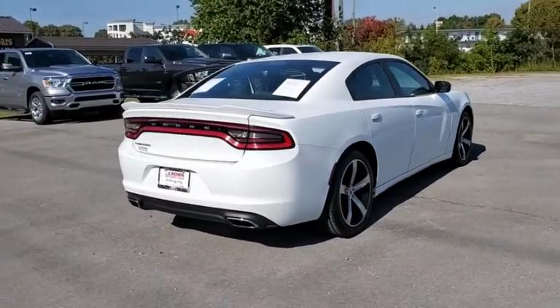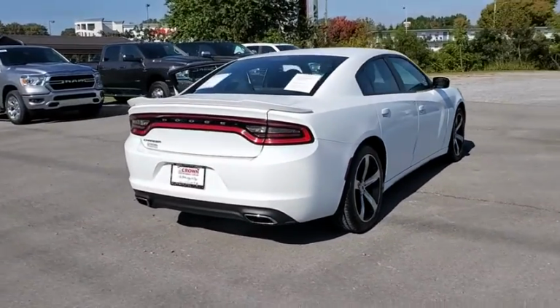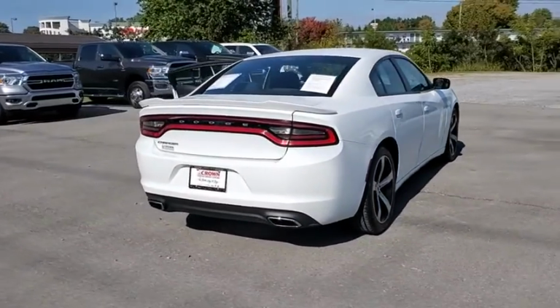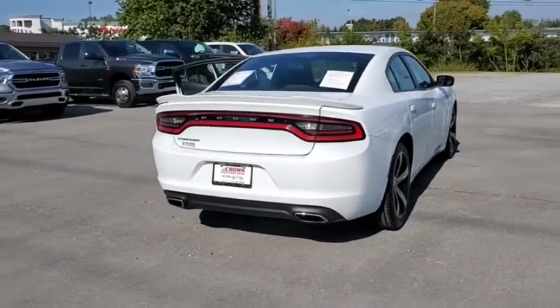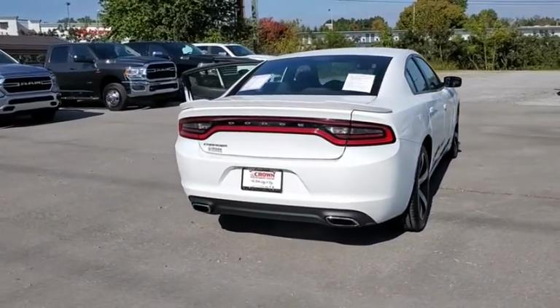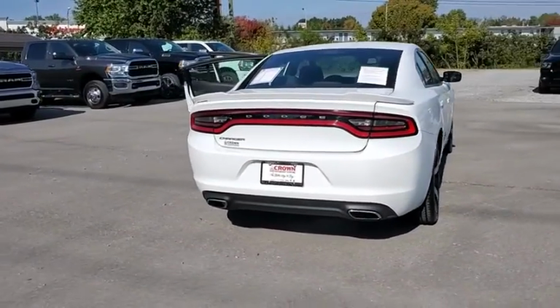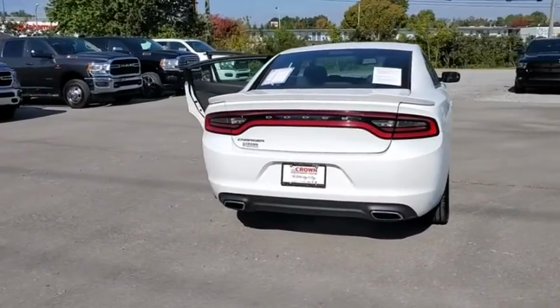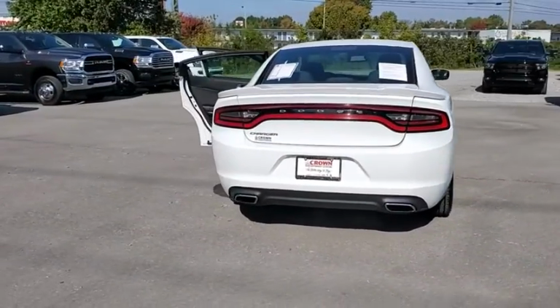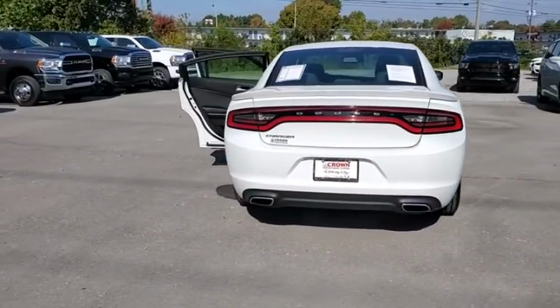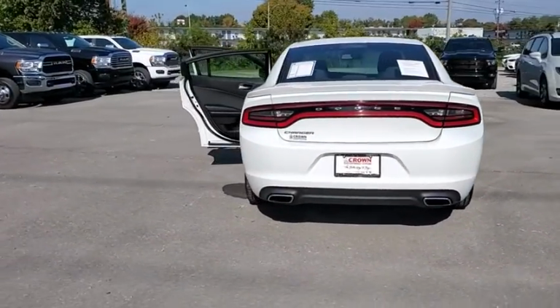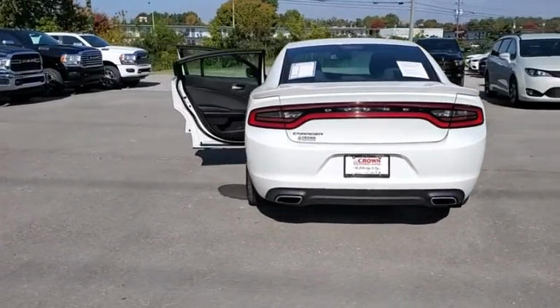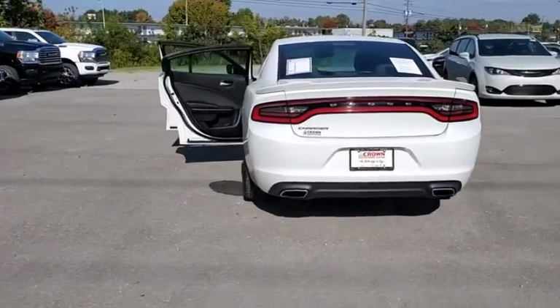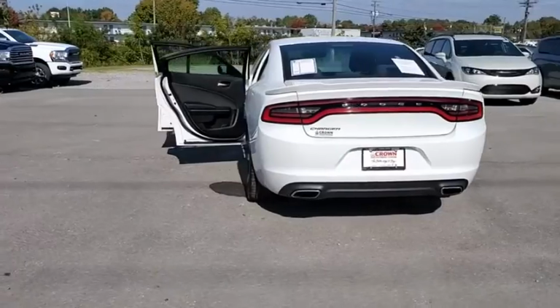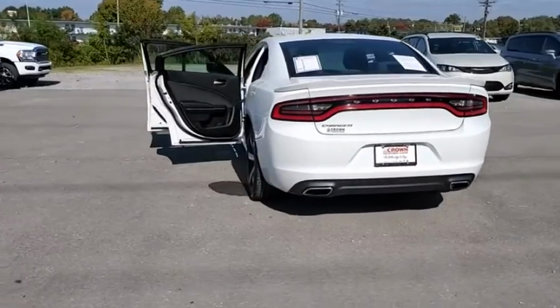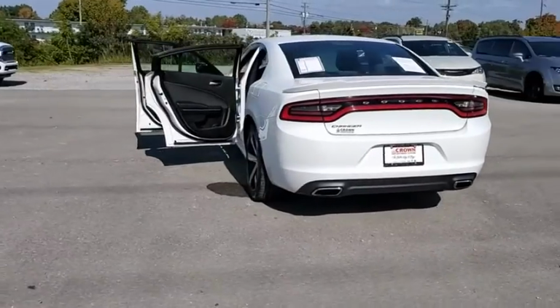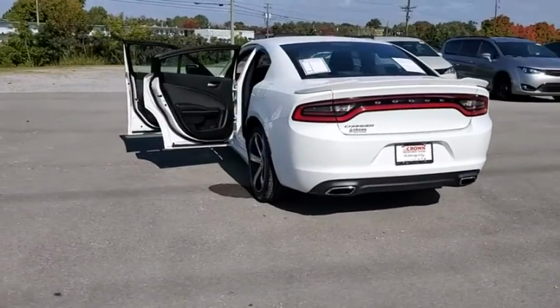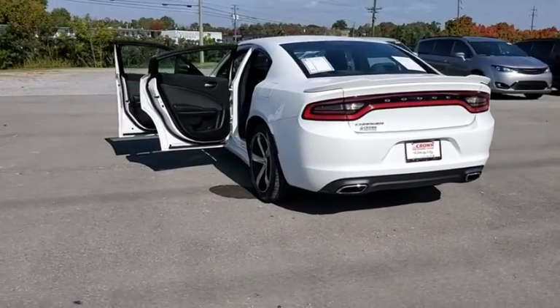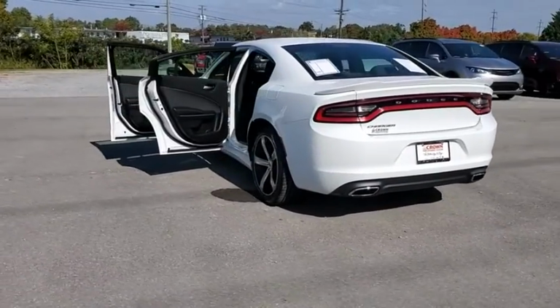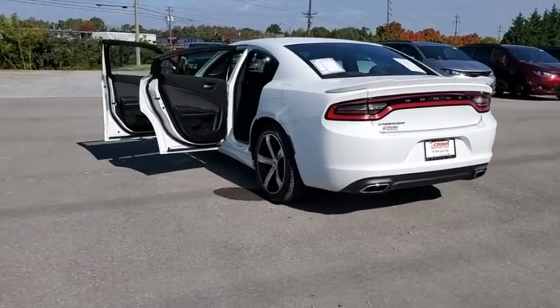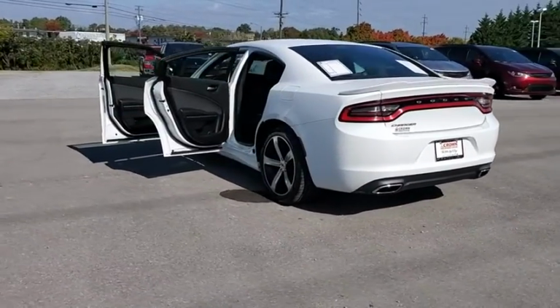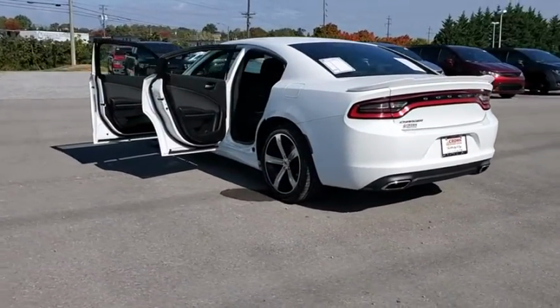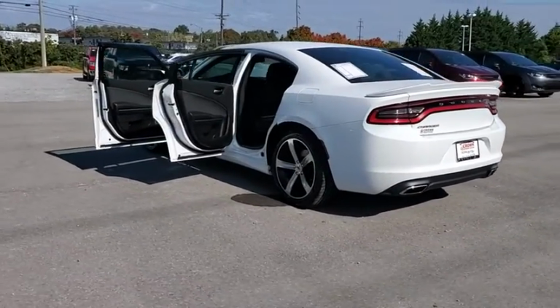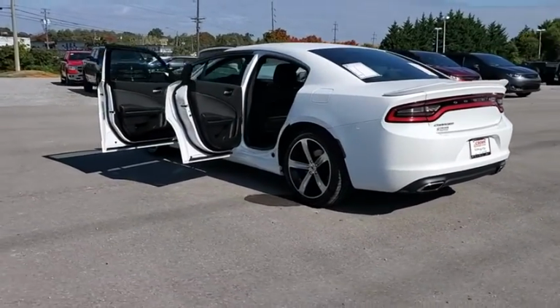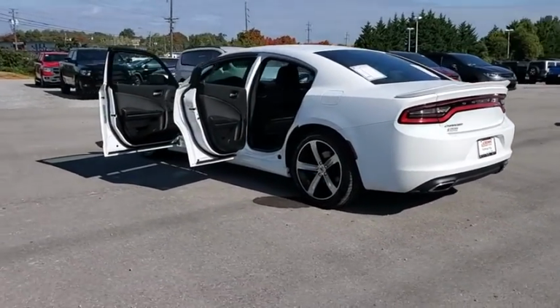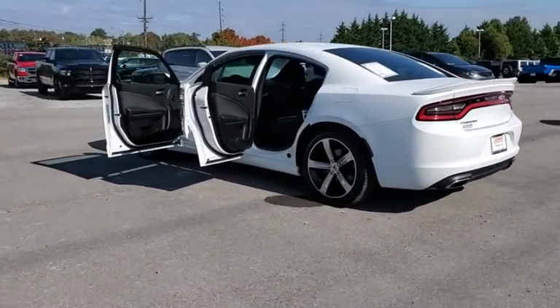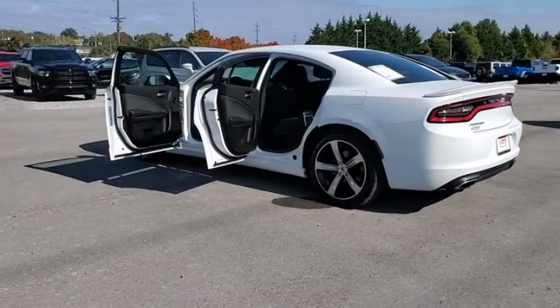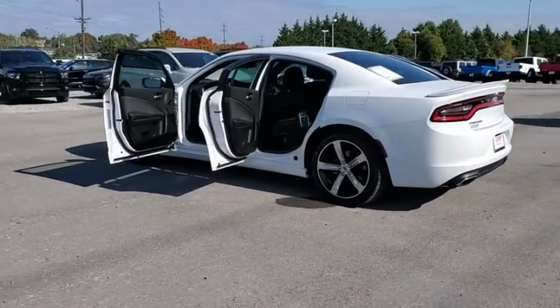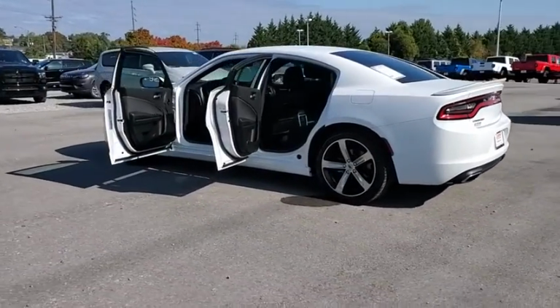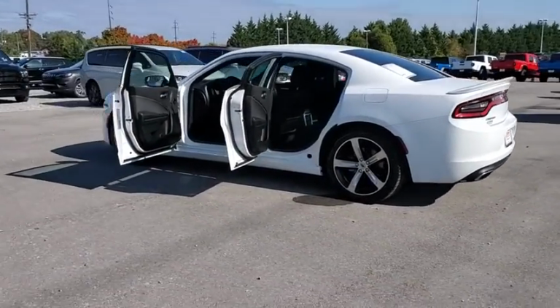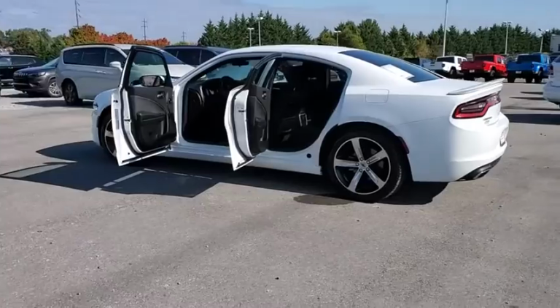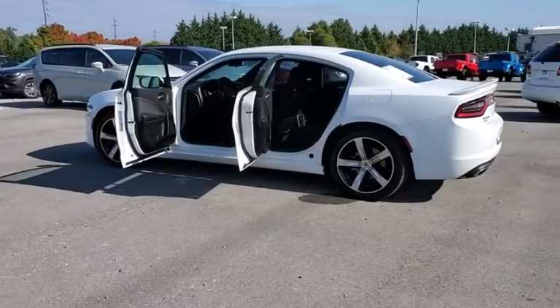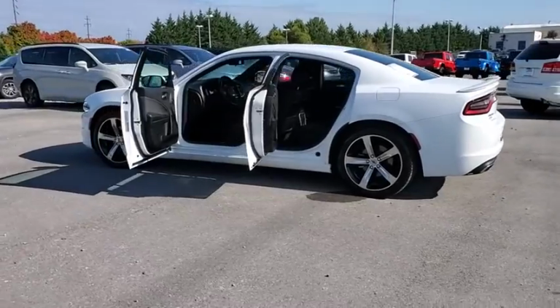Peace of mind comes standard with the Charger's 5-star government front and side impact crash test rating. This vehicle has less than 115,000 miles.